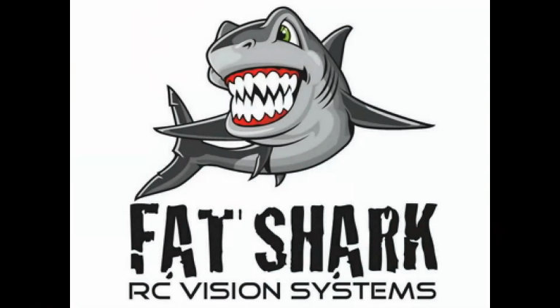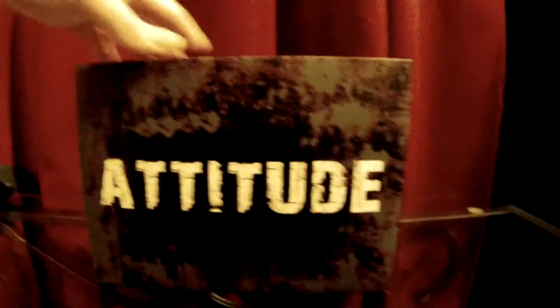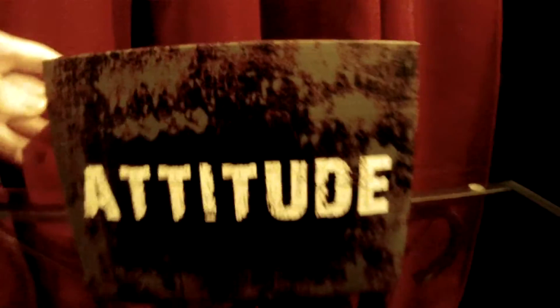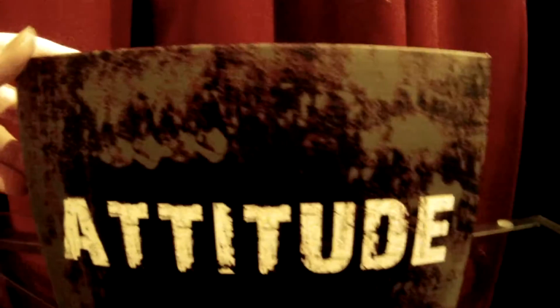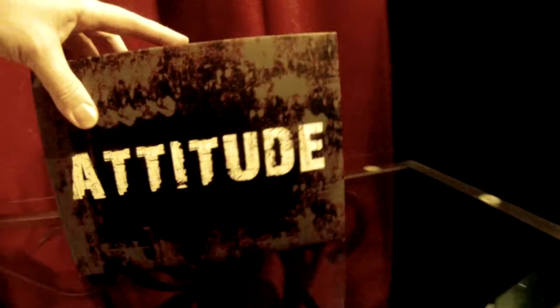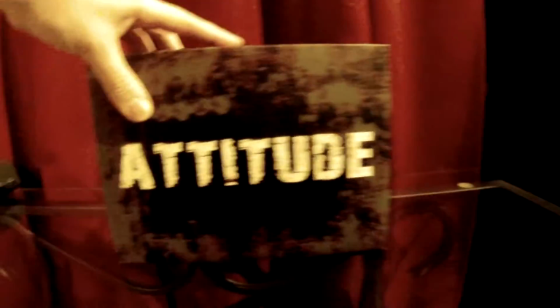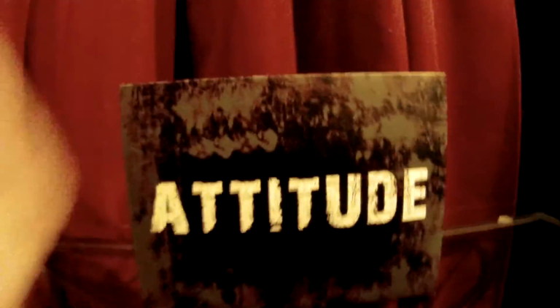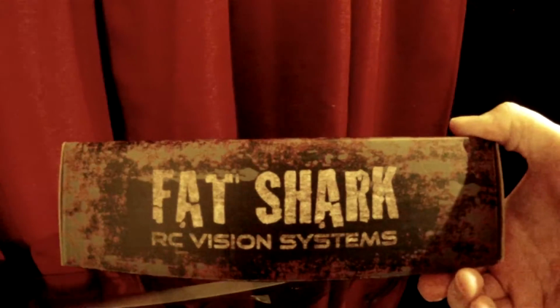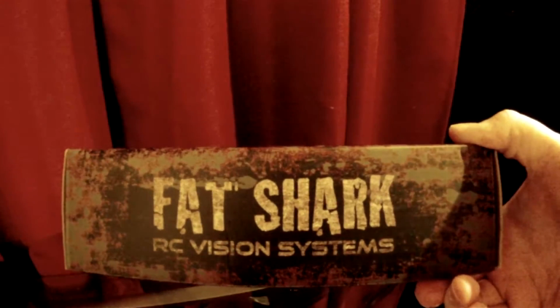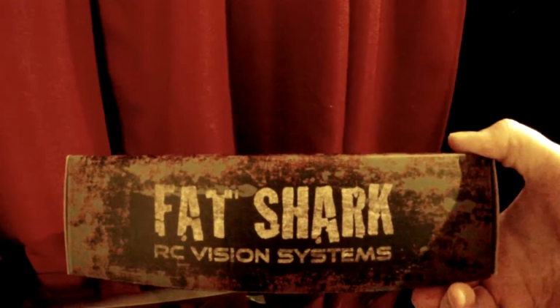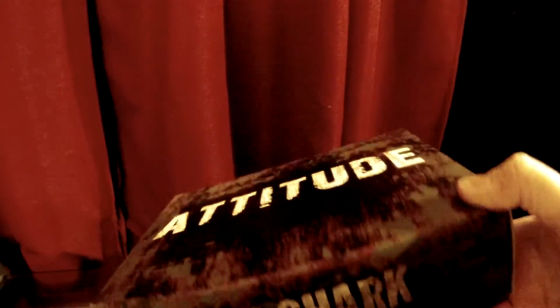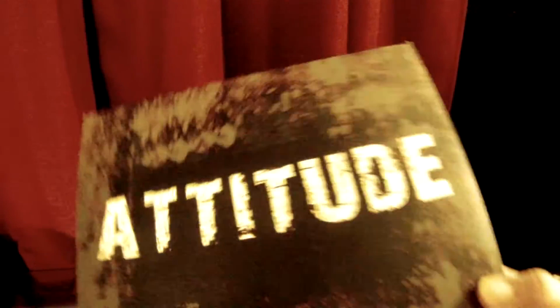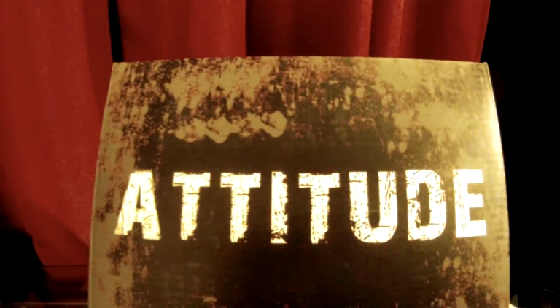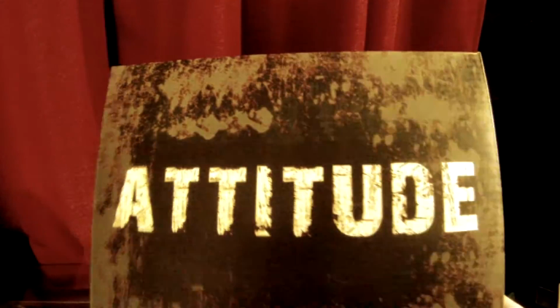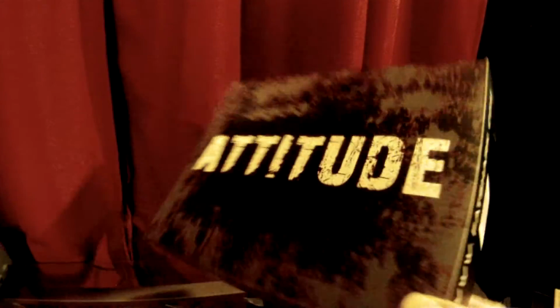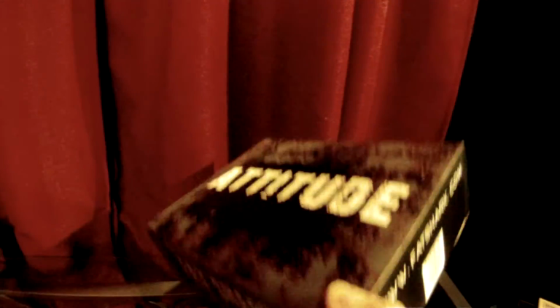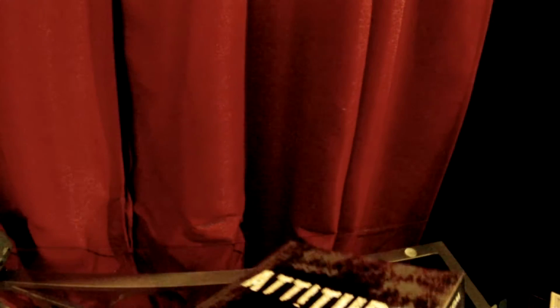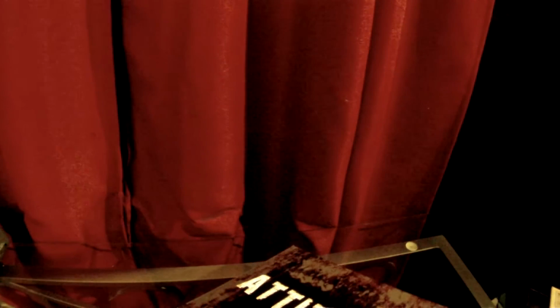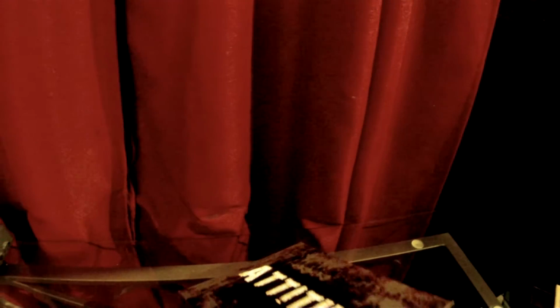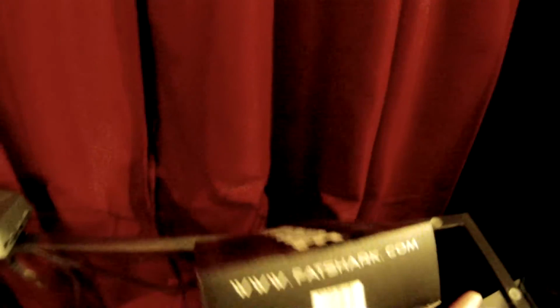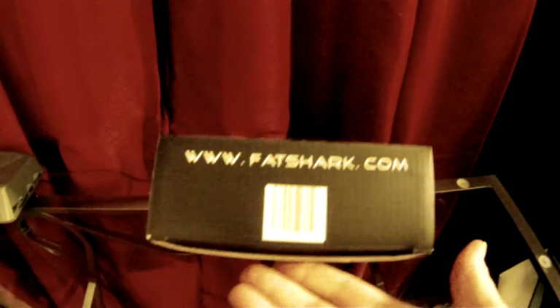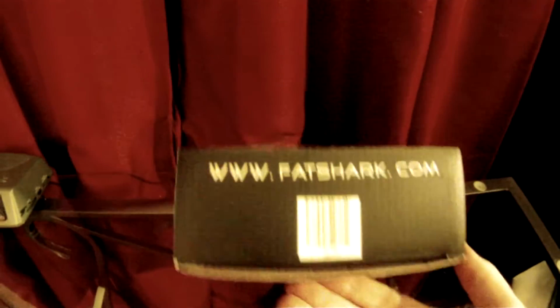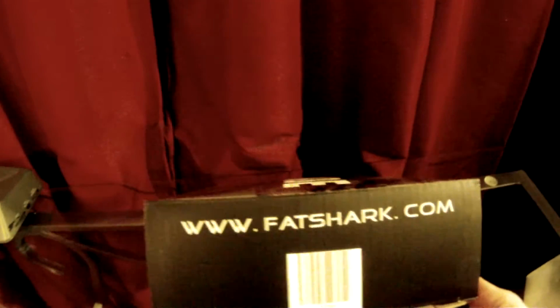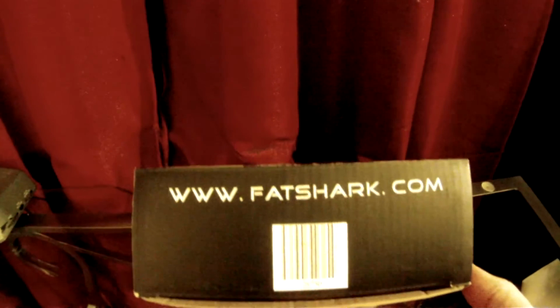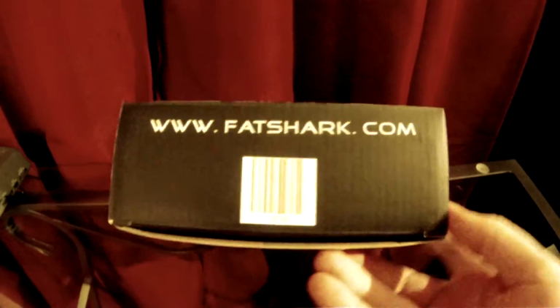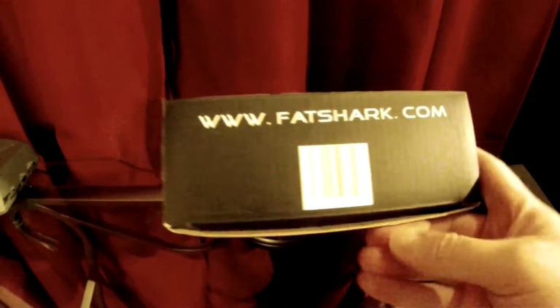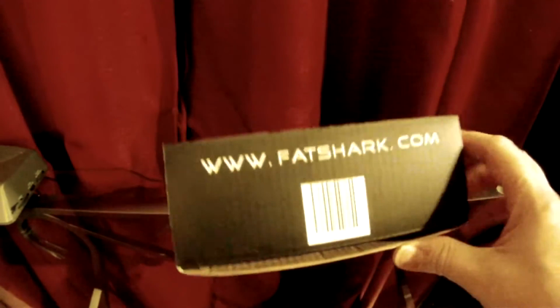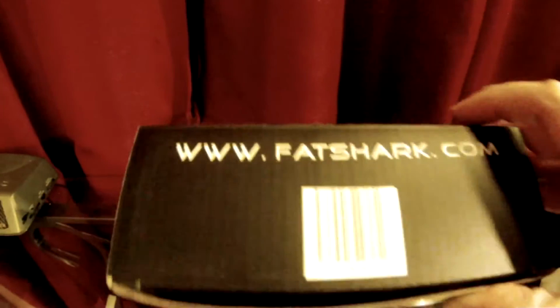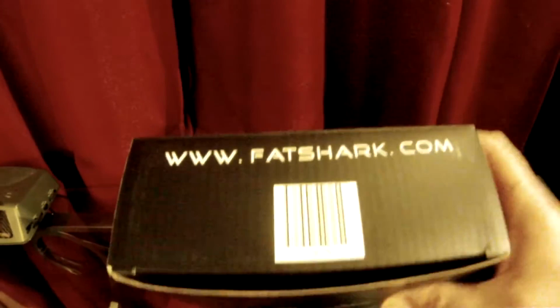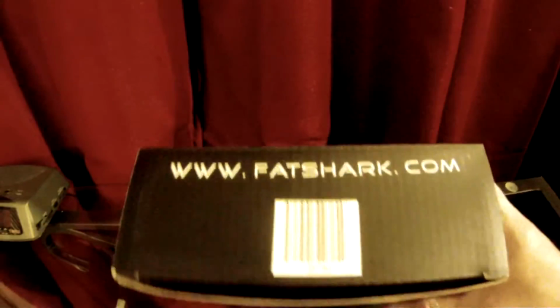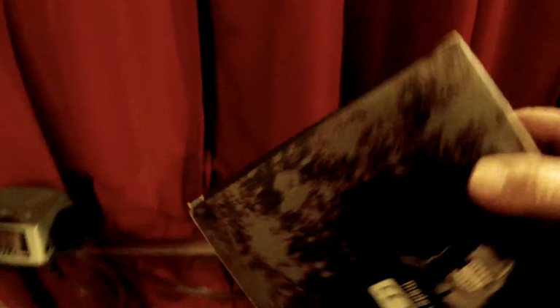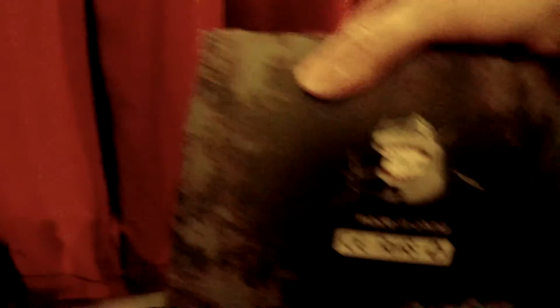What we have here today are some Fat Shark Attitude SD video goggles. These are the best goggles money can buy. As always, thank you Fat Shark for the best gear. I'll go over them in detail and give my honest opinion.